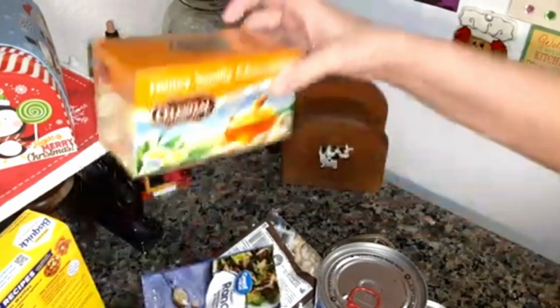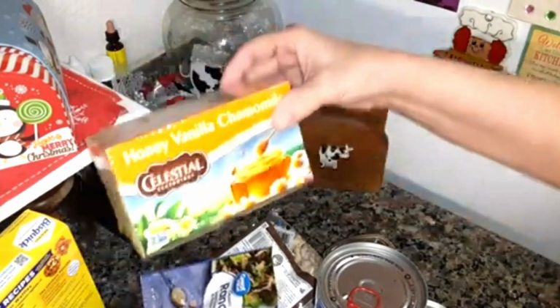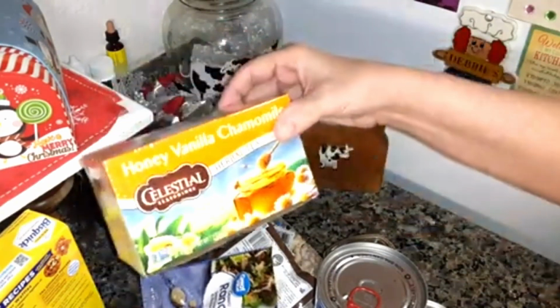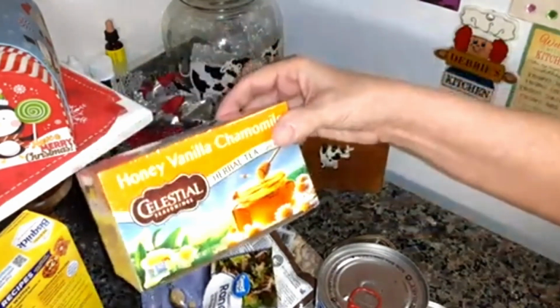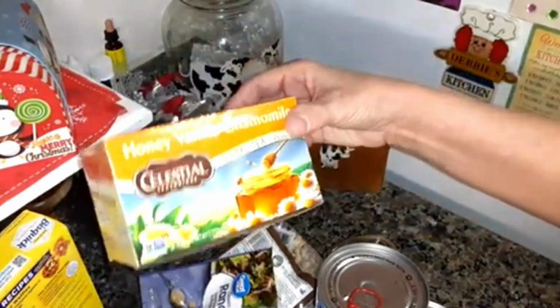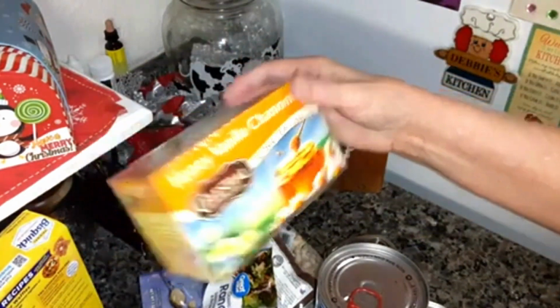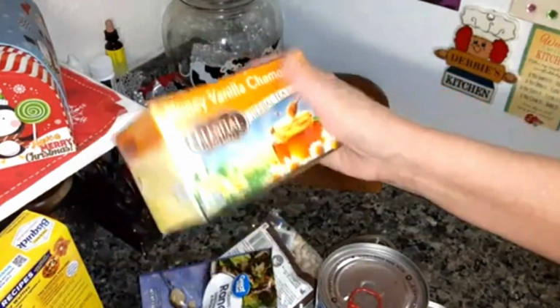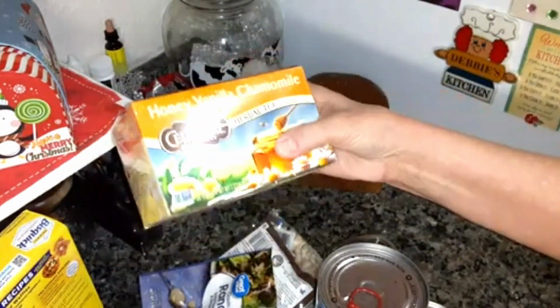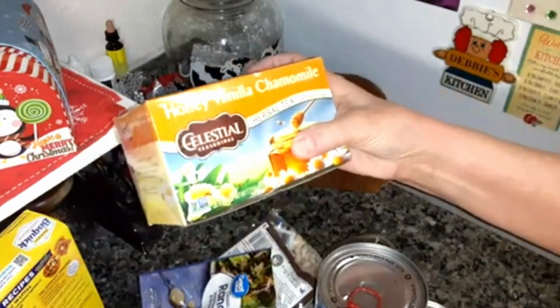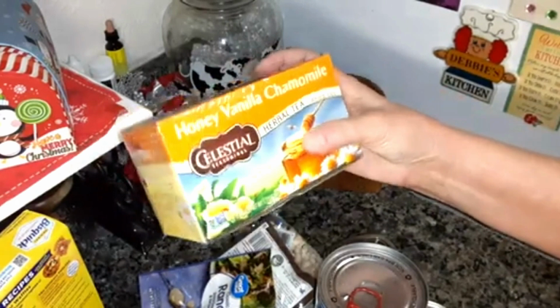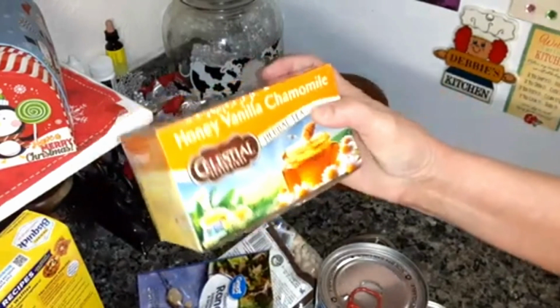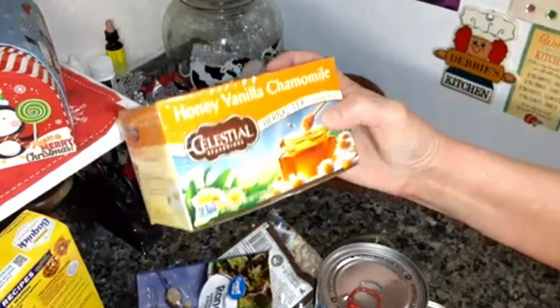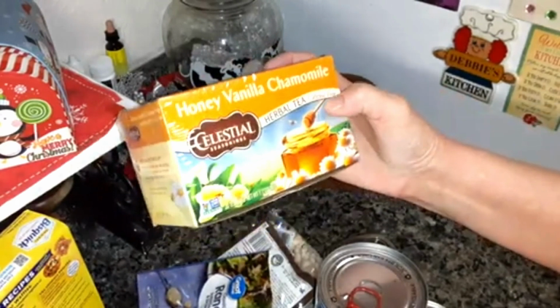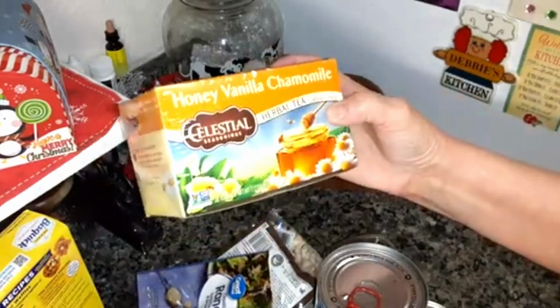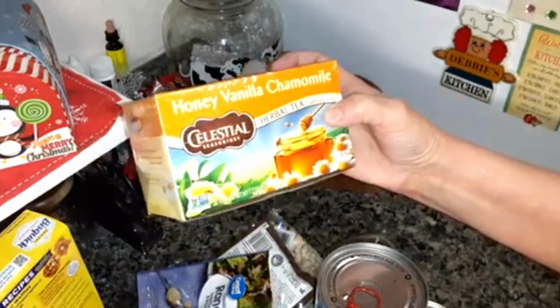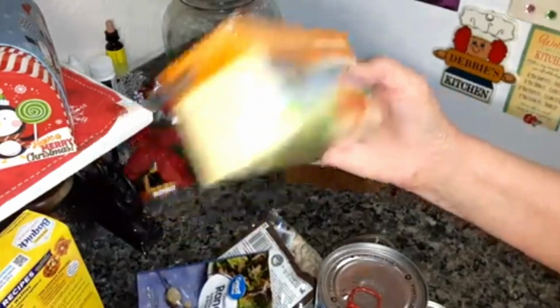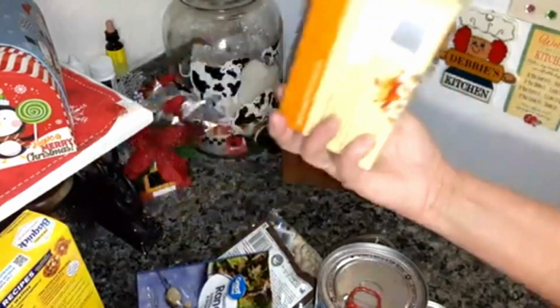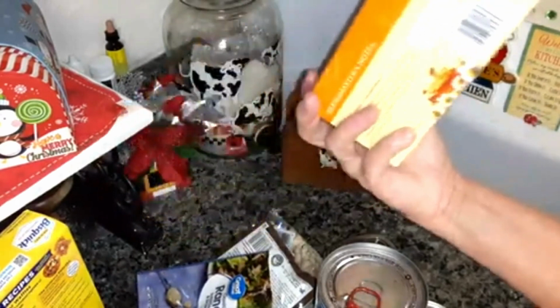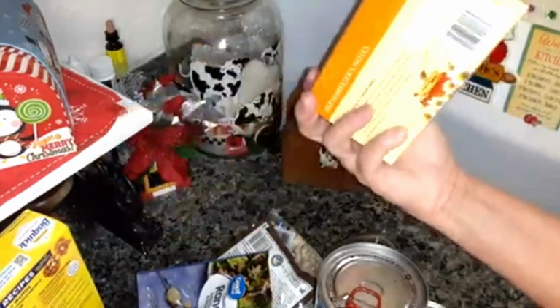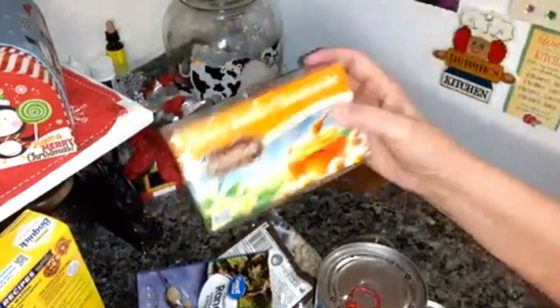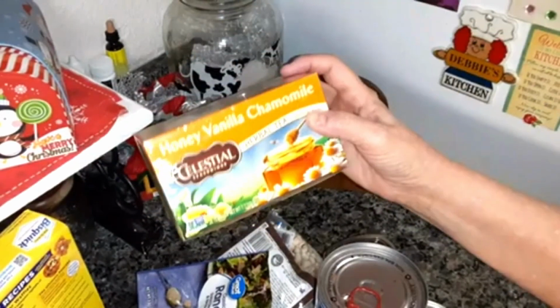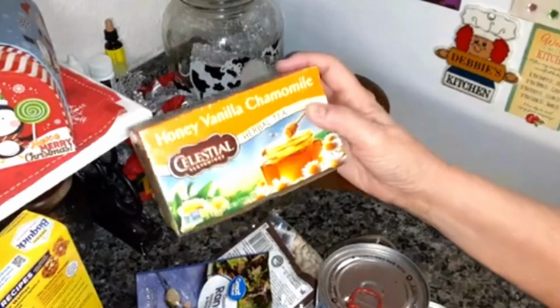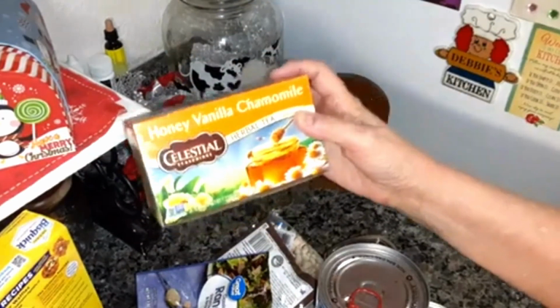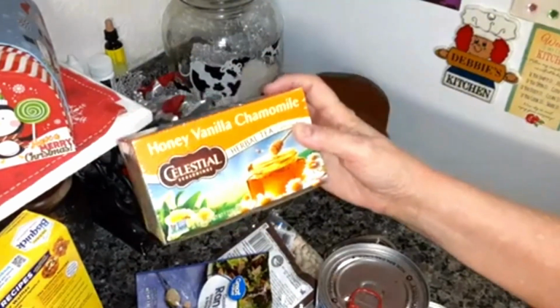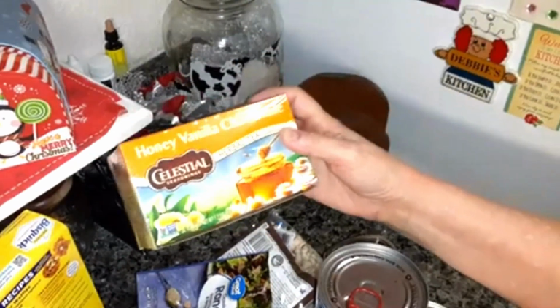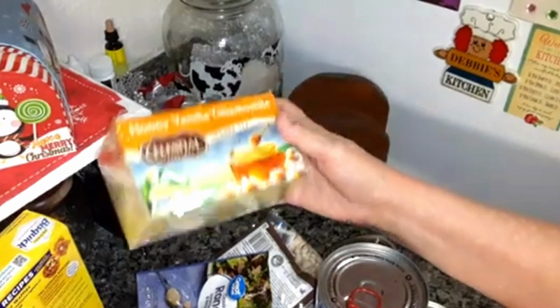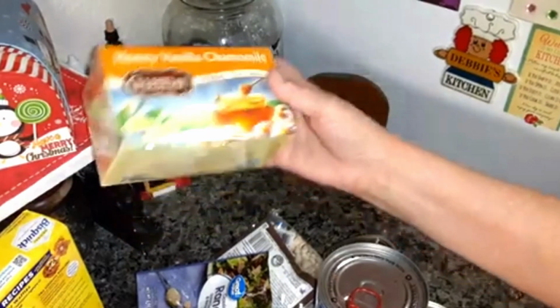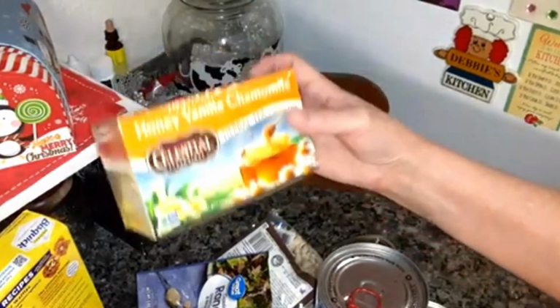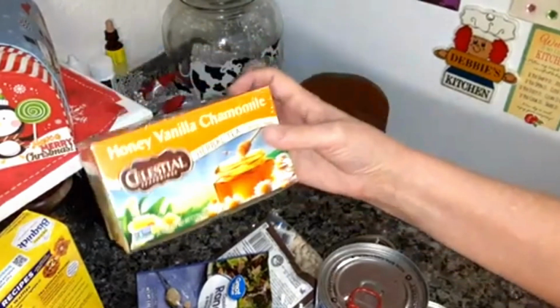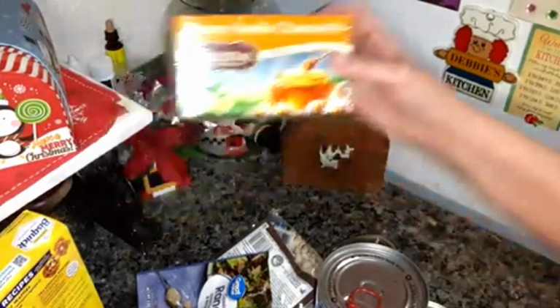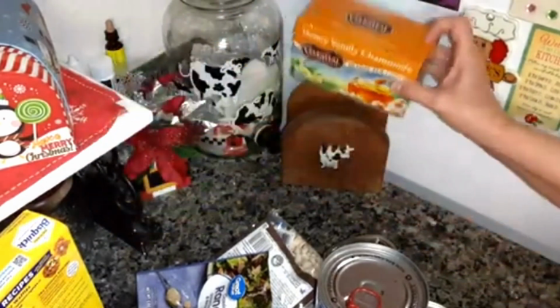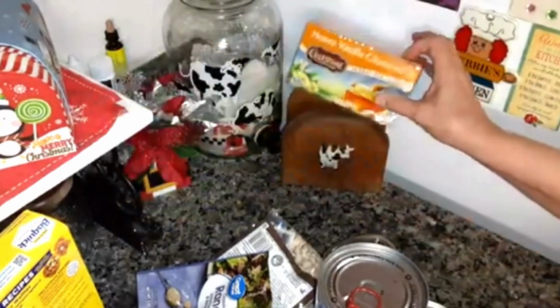Some honey vanilla chamomile tea — they substituted the Bigelow for the Celestial Seasonings, but that's okay. I like that one too.